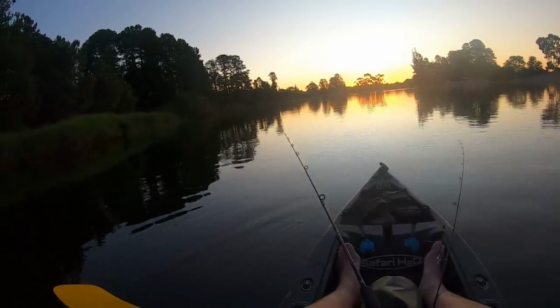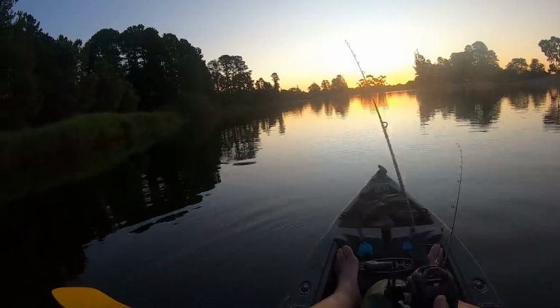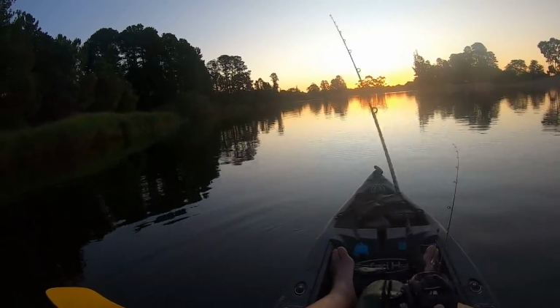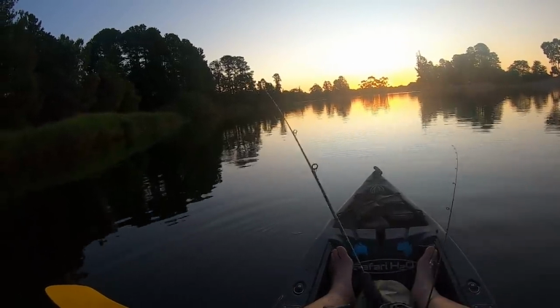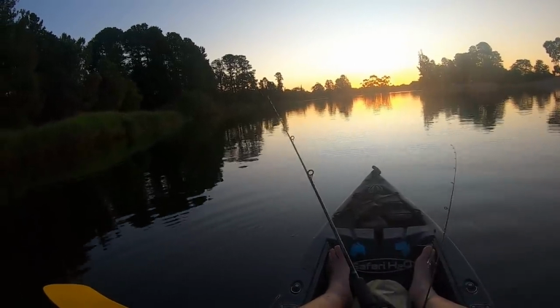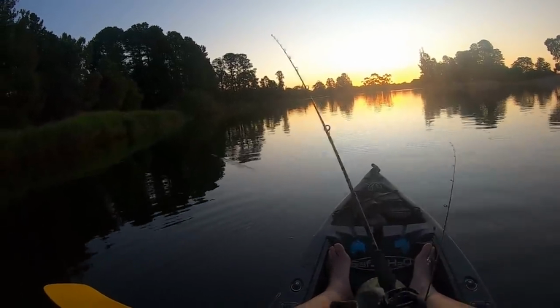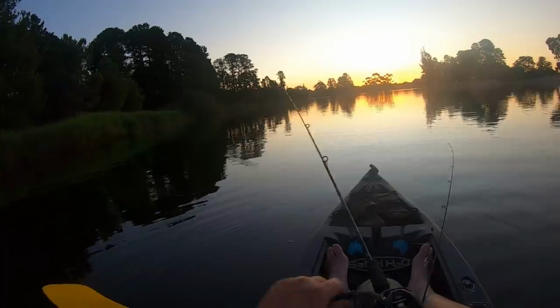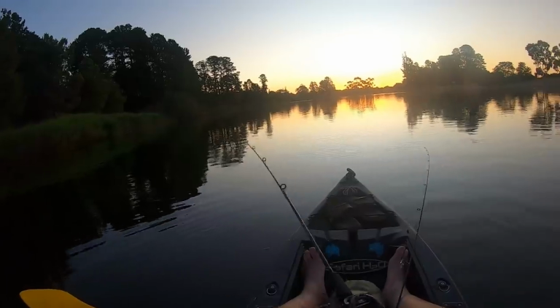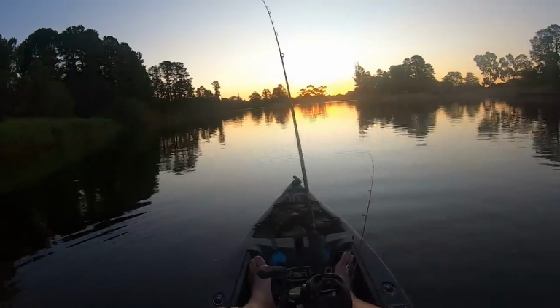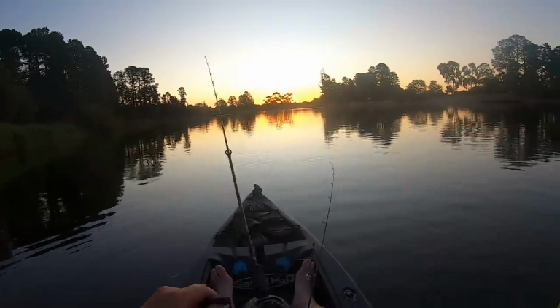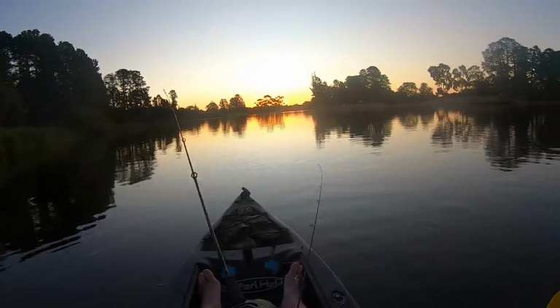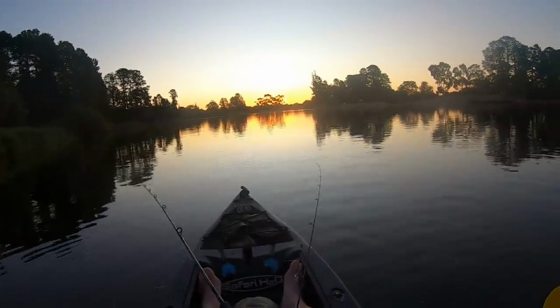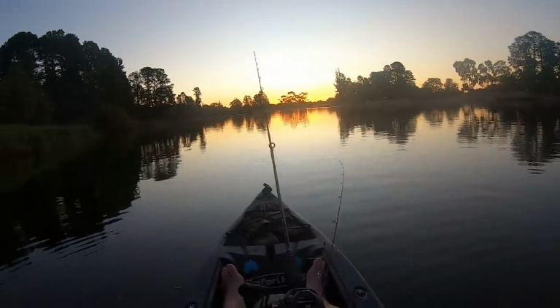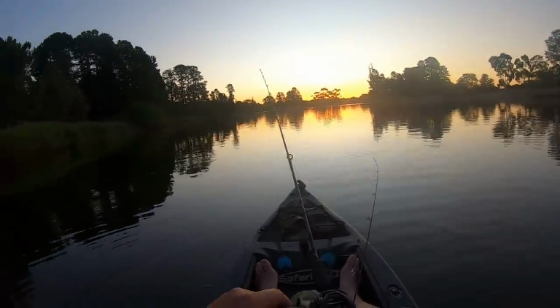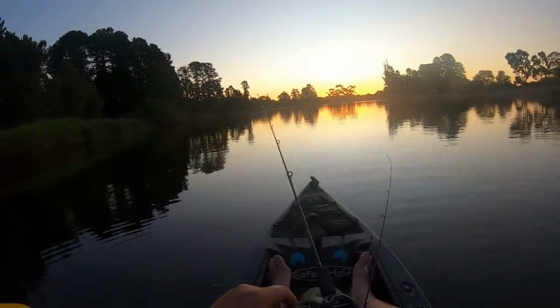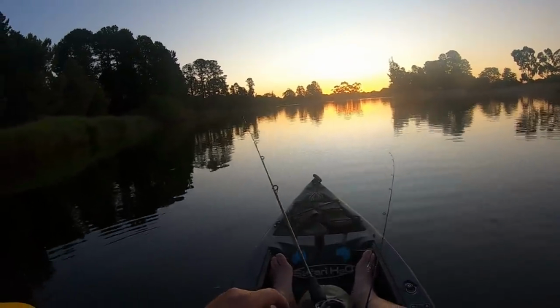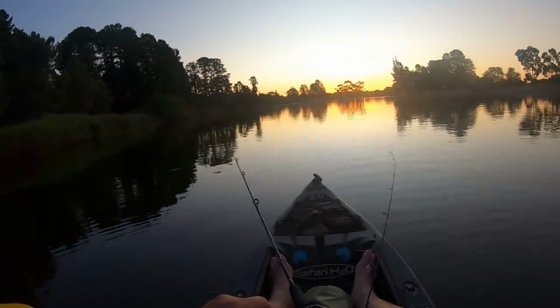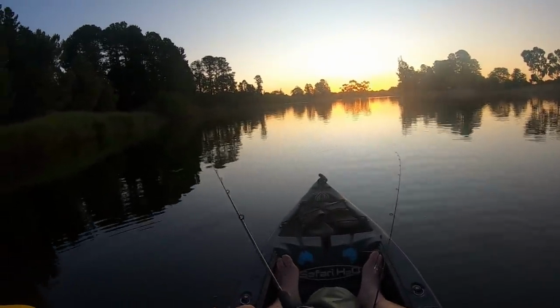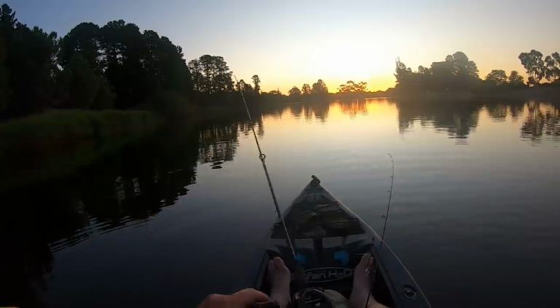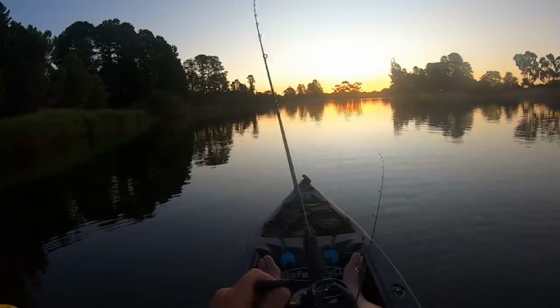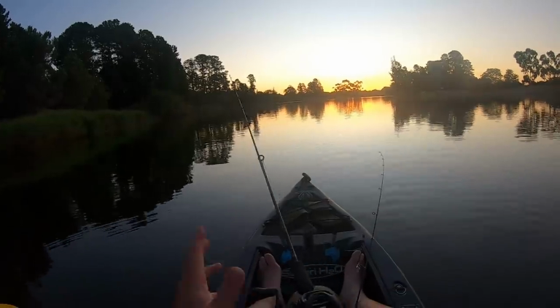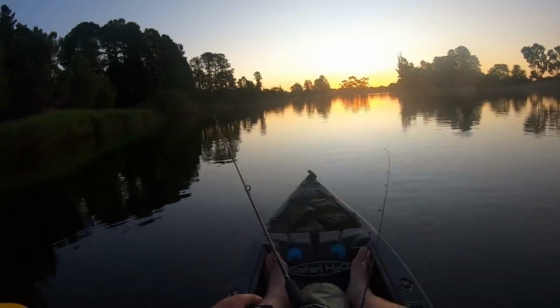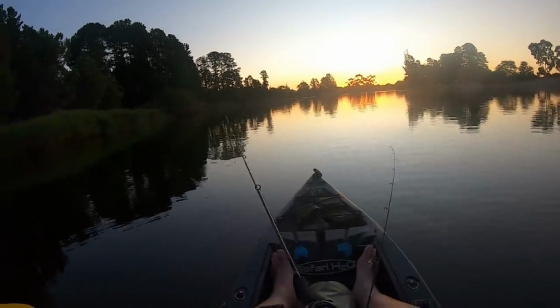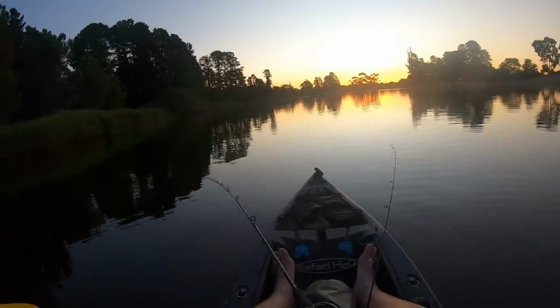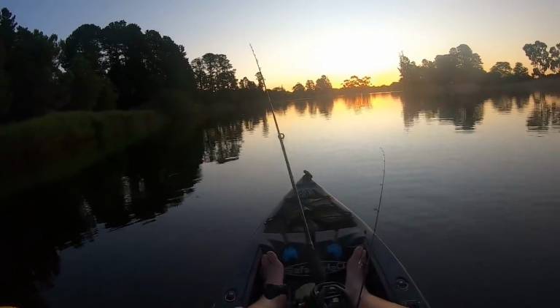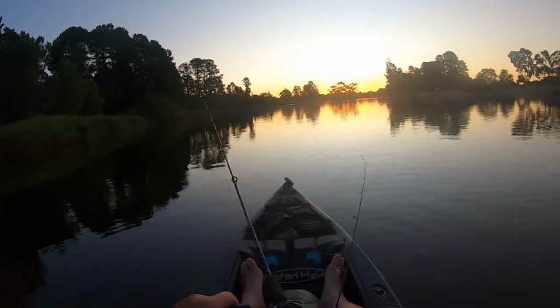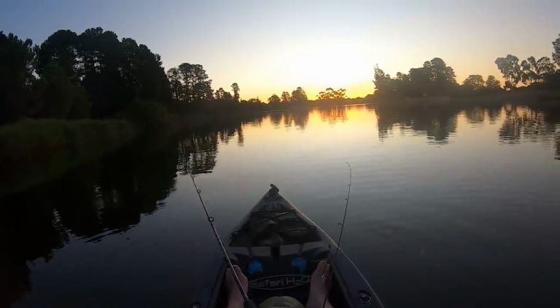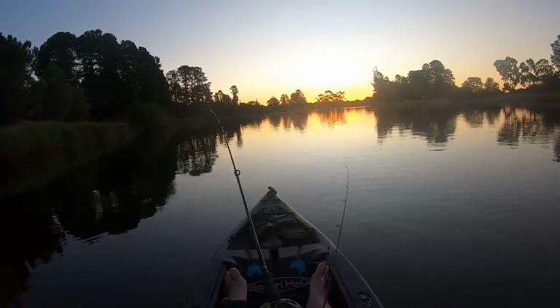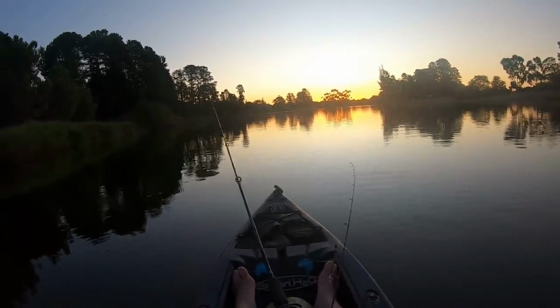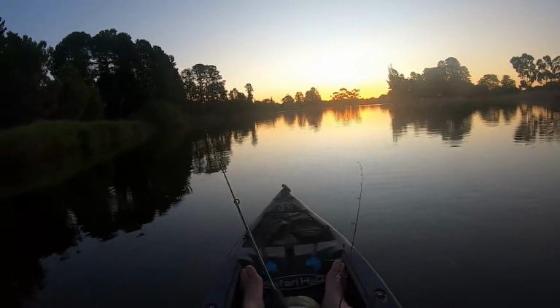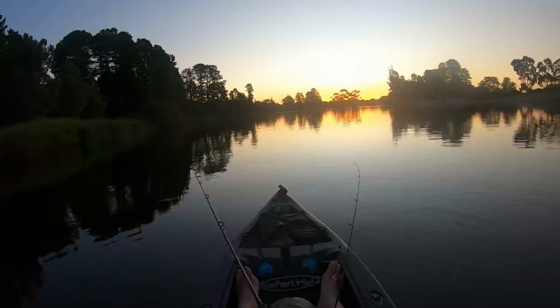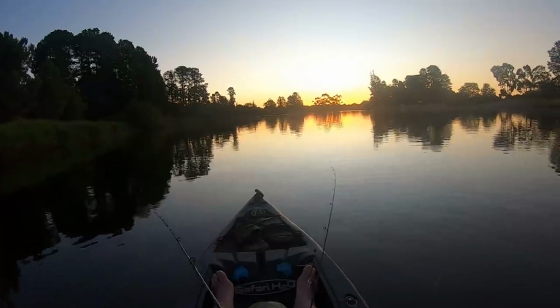So it's a good time of night to catch yellowbelly. I'm in a lake with yellowbelly in it, and I'm using a lure that I've caught yellowbelly on in the past. The rest is in the hands of the fishing gods.